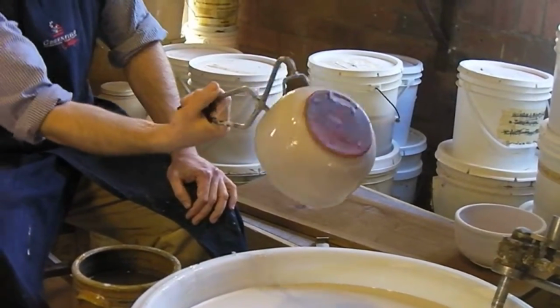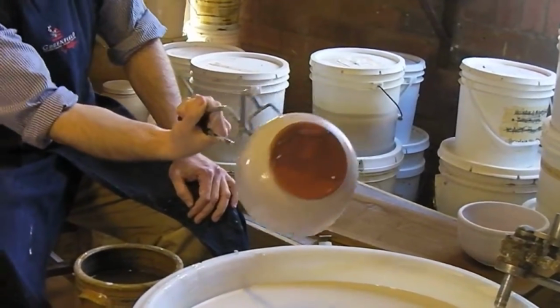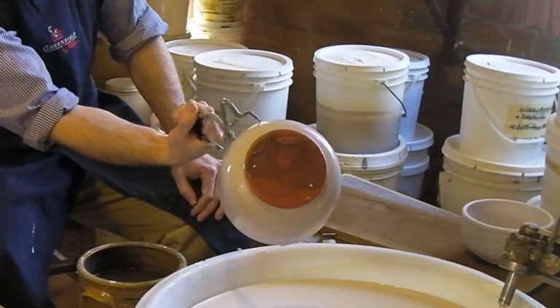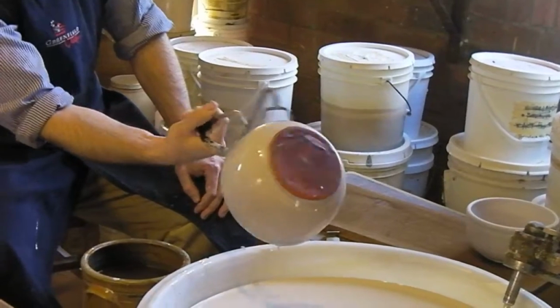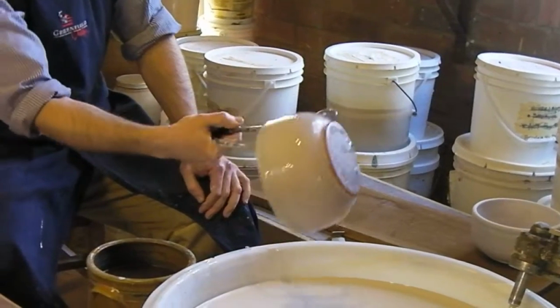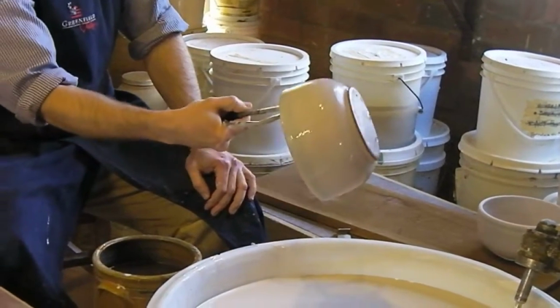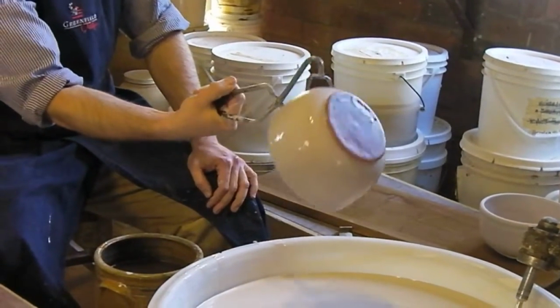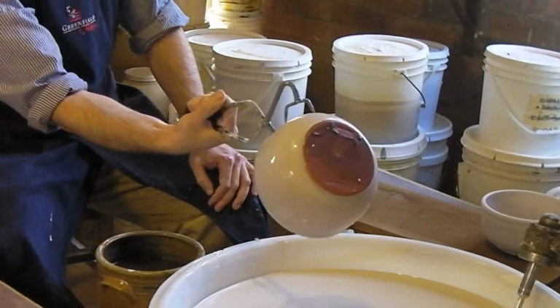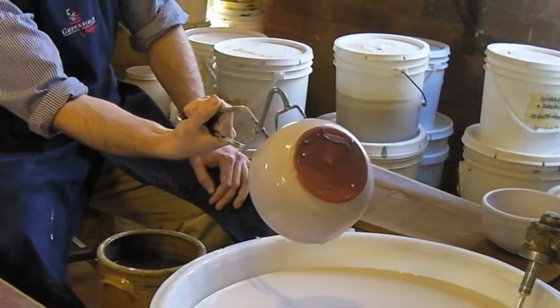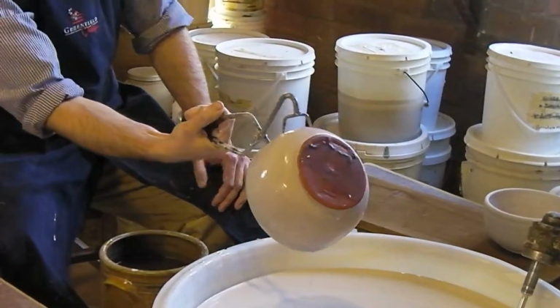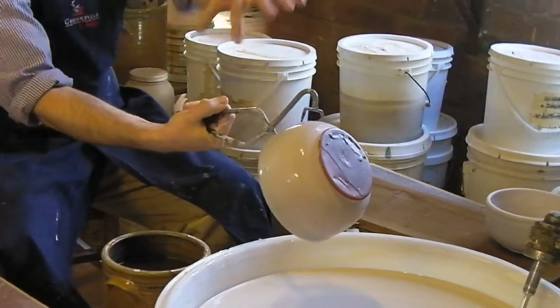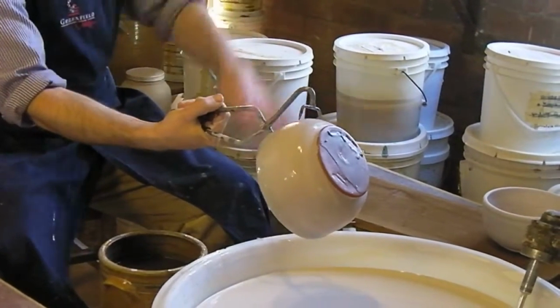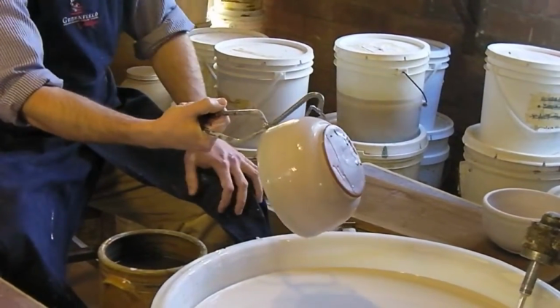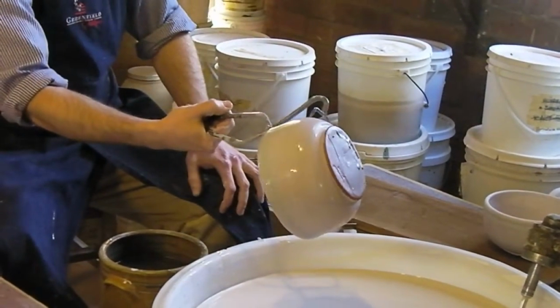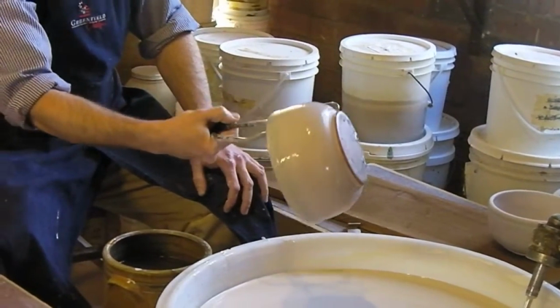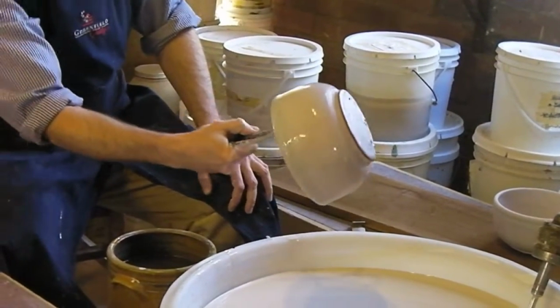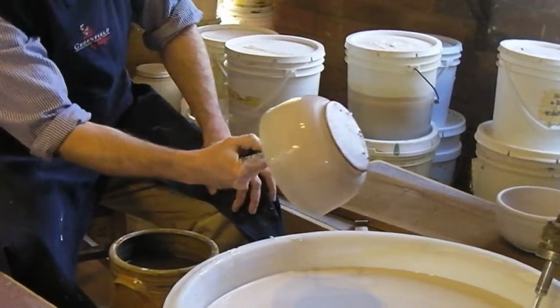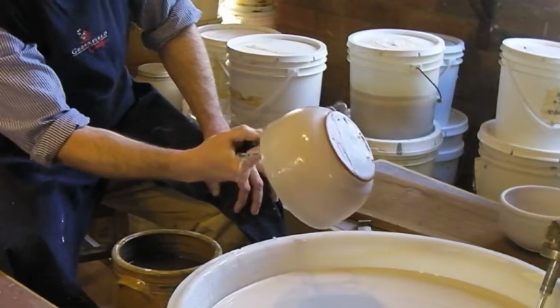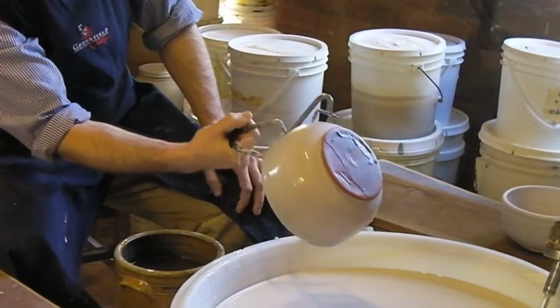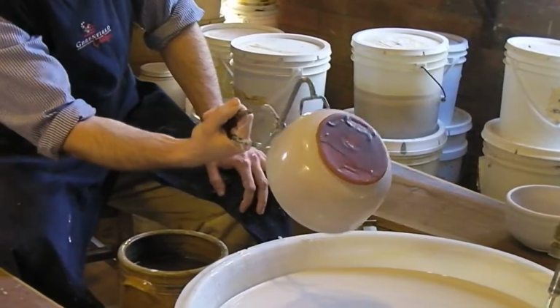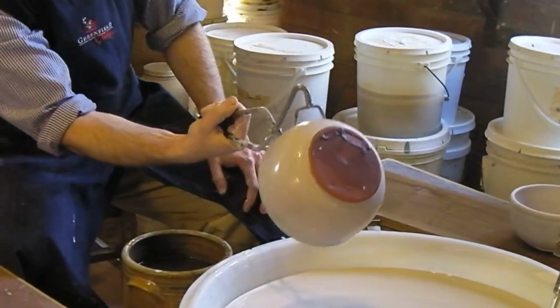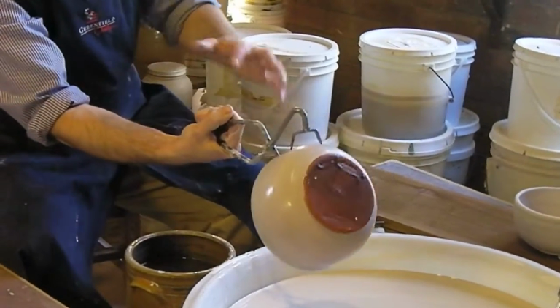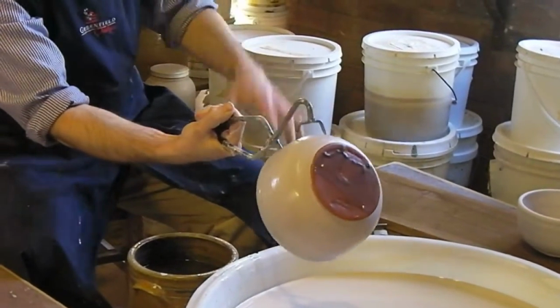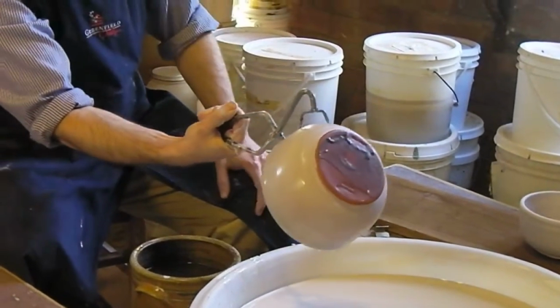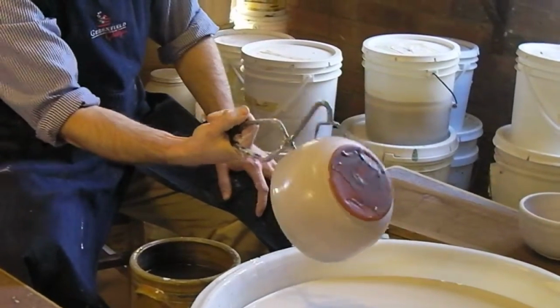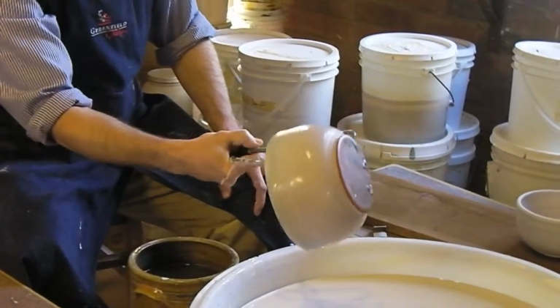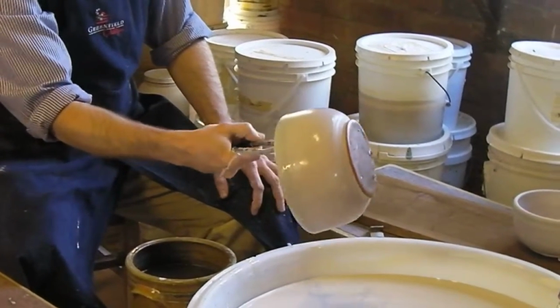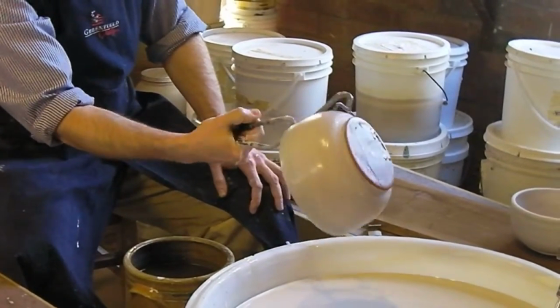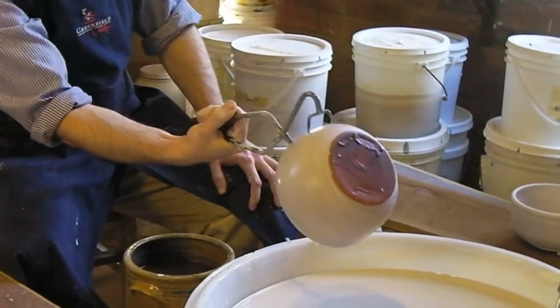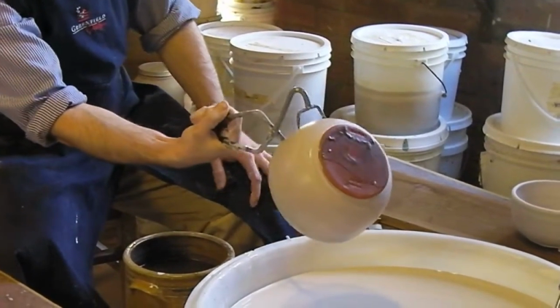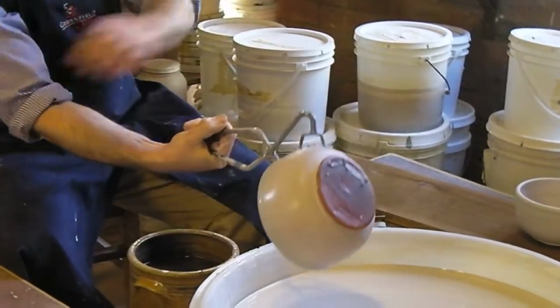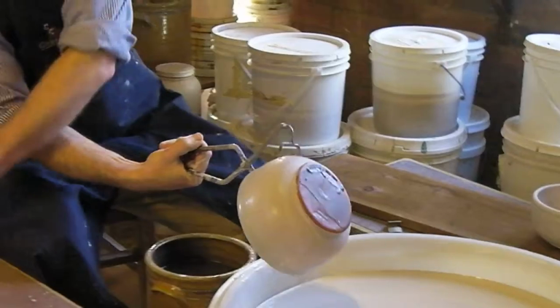And I try to prevent the glaze from pooling anywhere on the piece, because even though this is a clear glaze, if it does pool anywhere, then it can turn sort of a milky white. So we try to make it as even as possible.